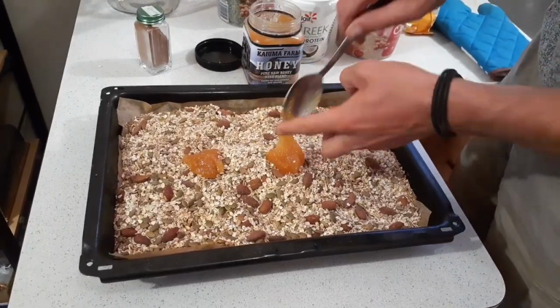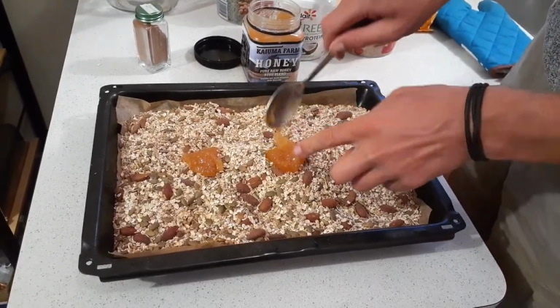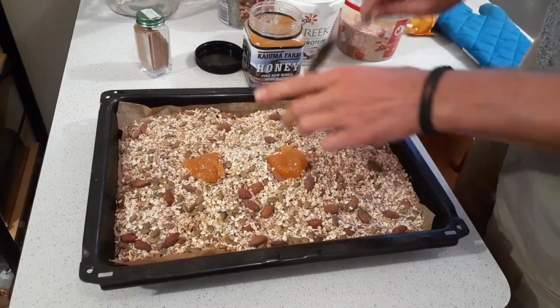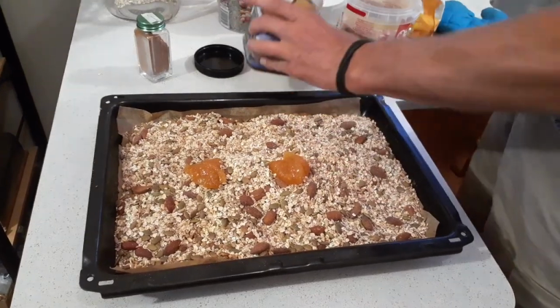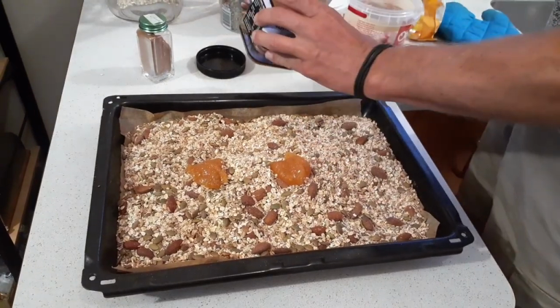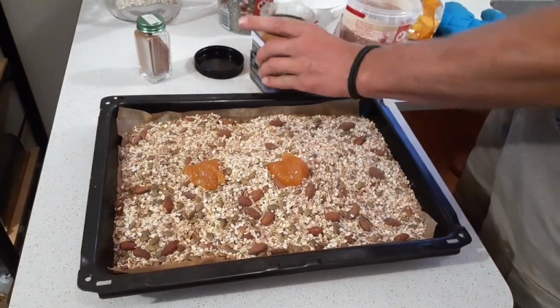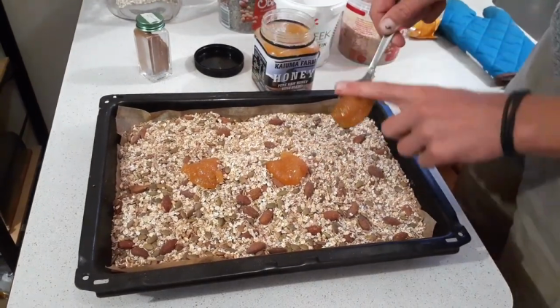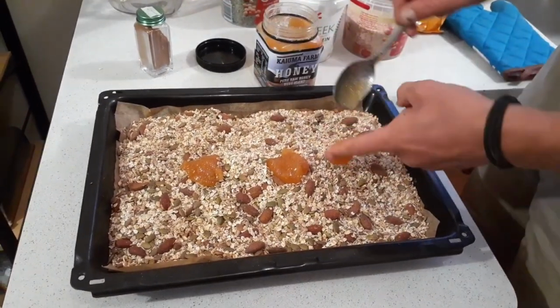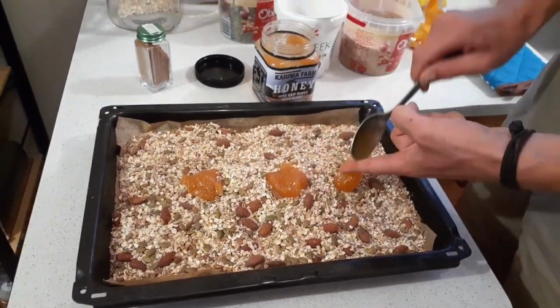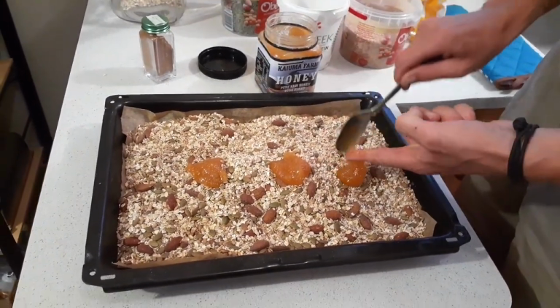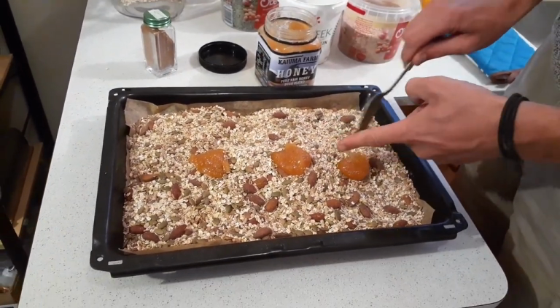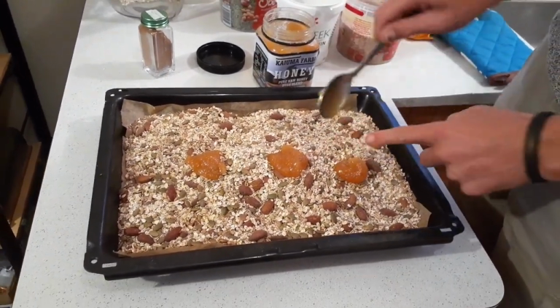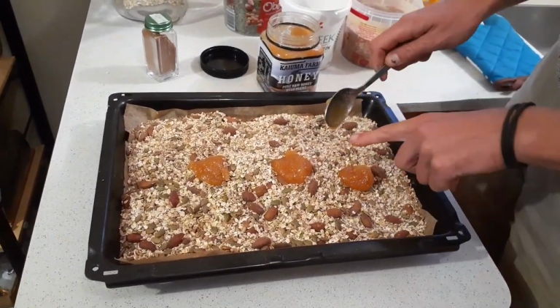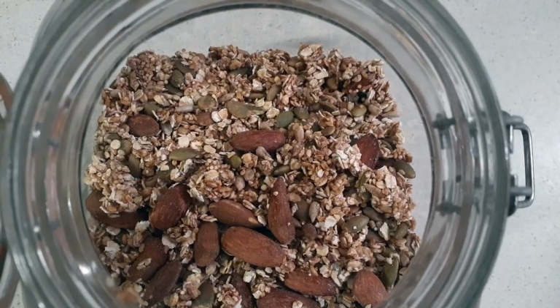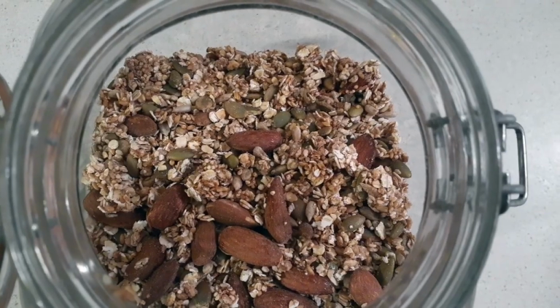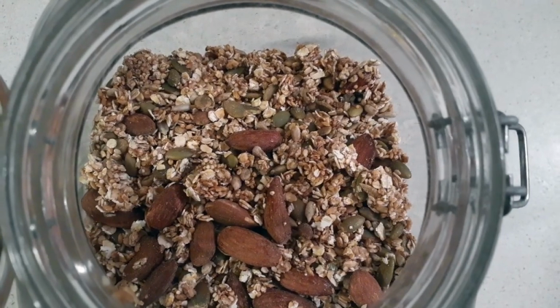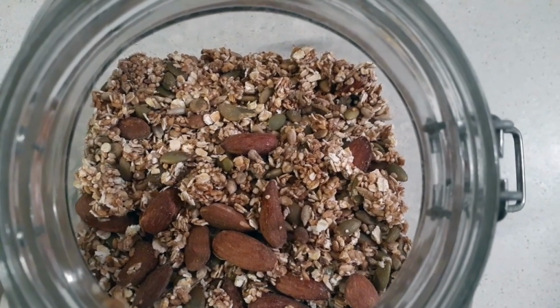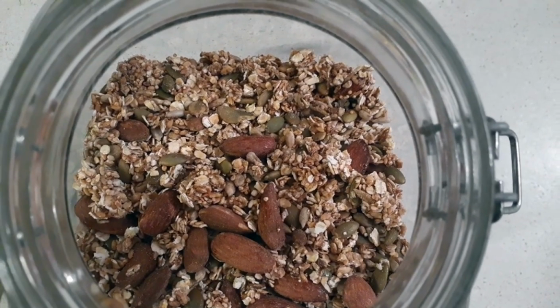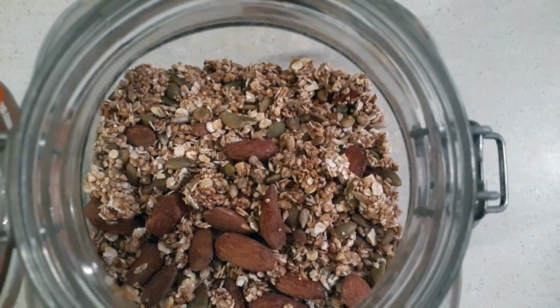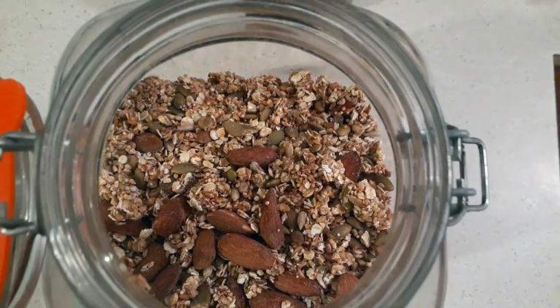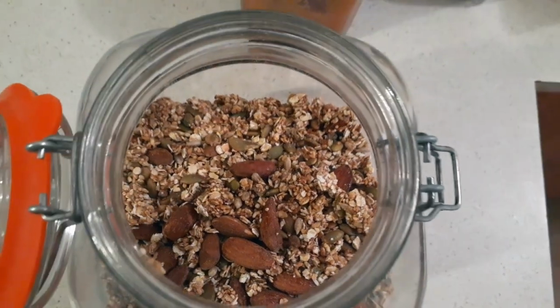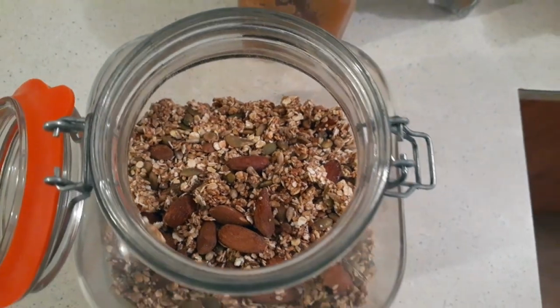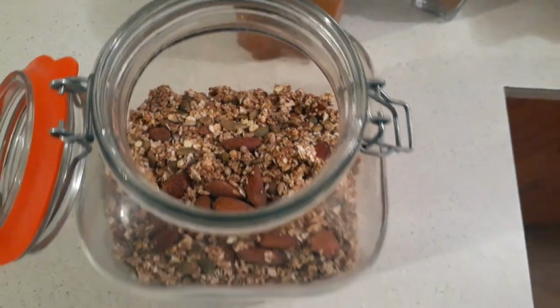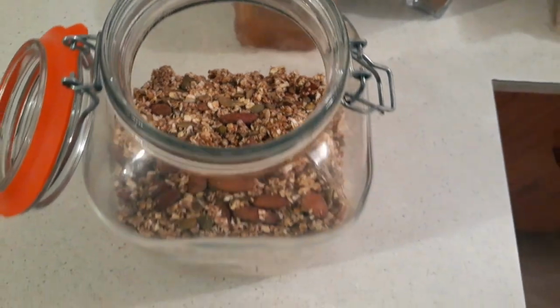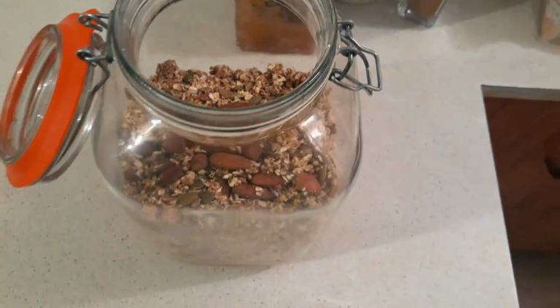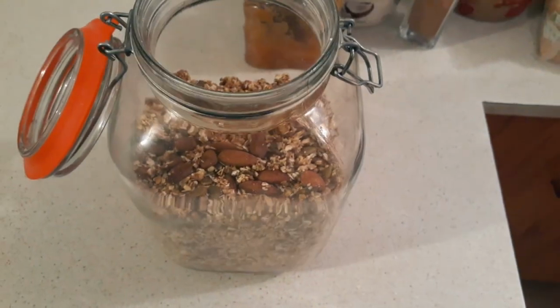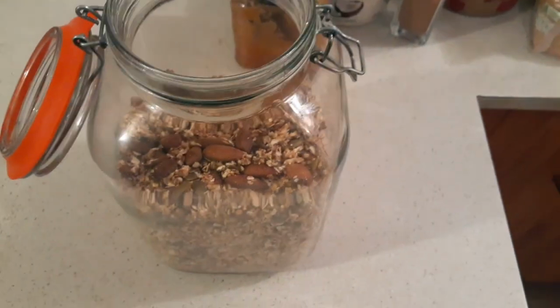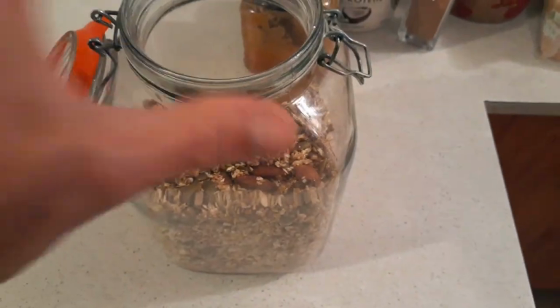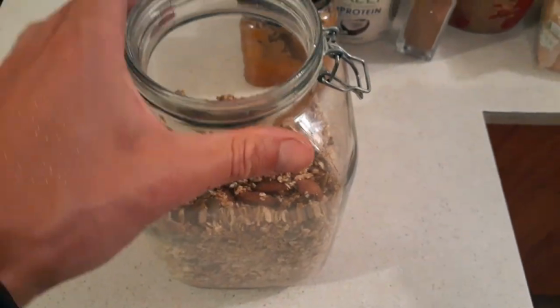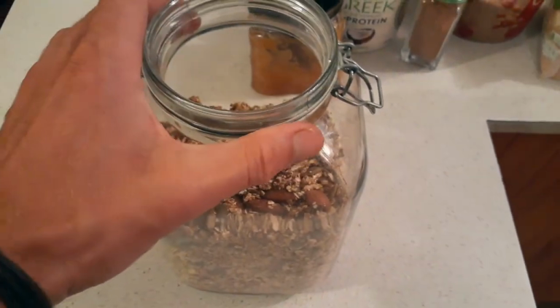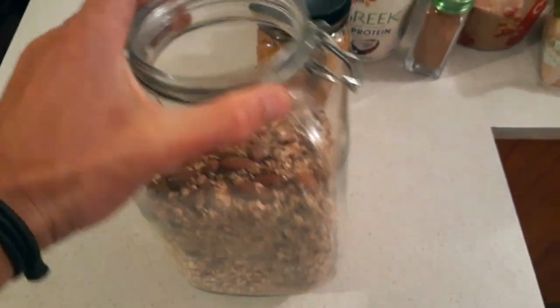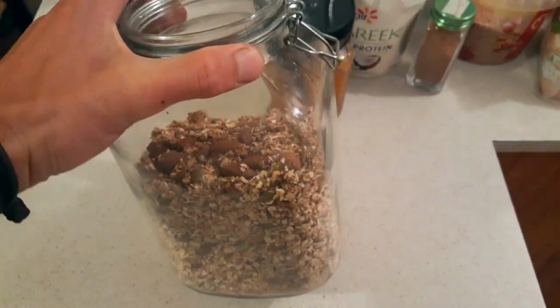Once it comes out of the oven, you add the honey, let it cool down, put it in your jar, and enjoy. A nice way to enjoy it is with your own homemade oat milk, which you can find linked to a video here.